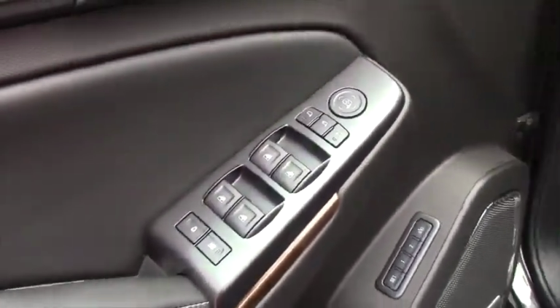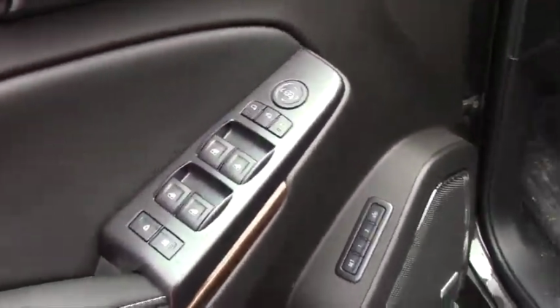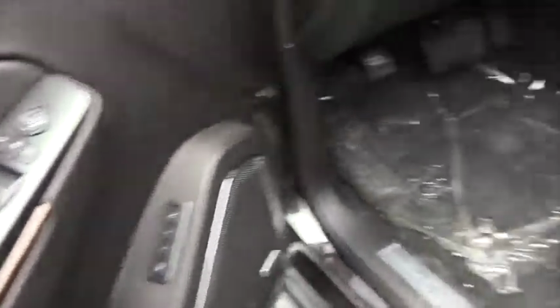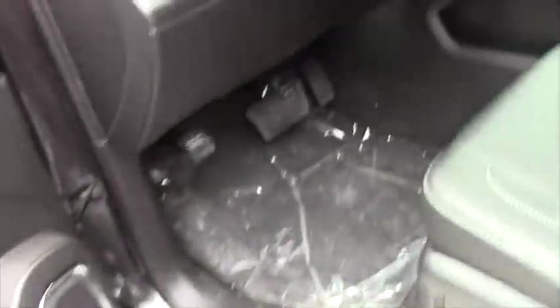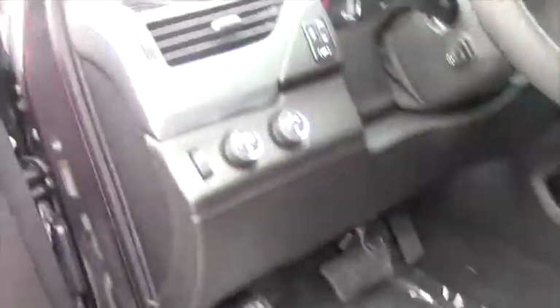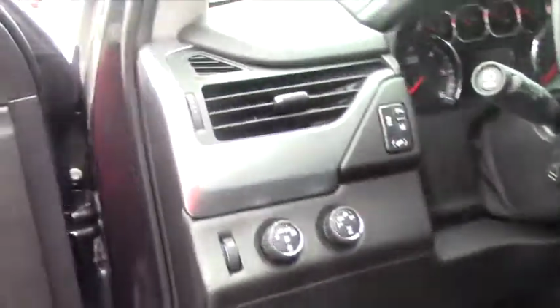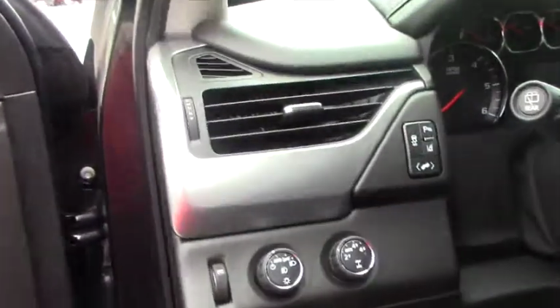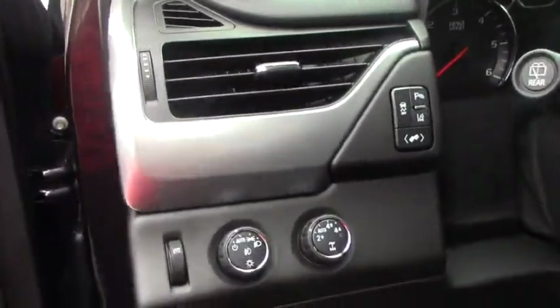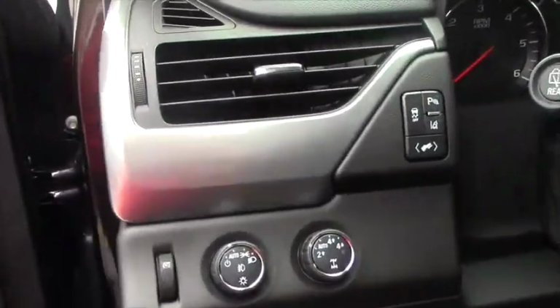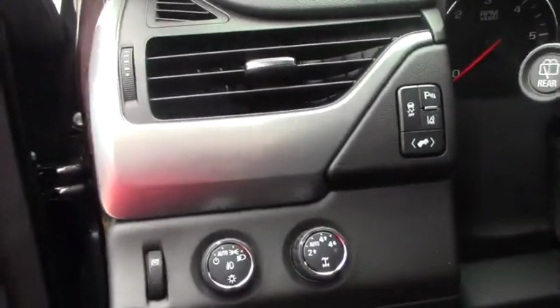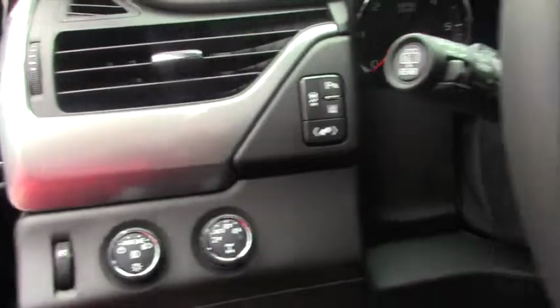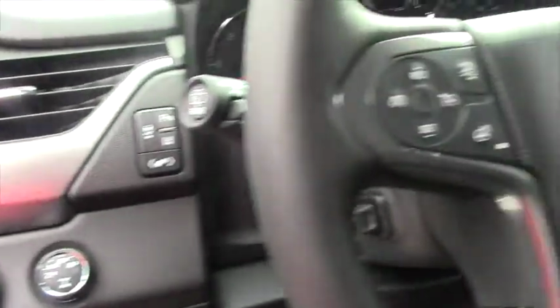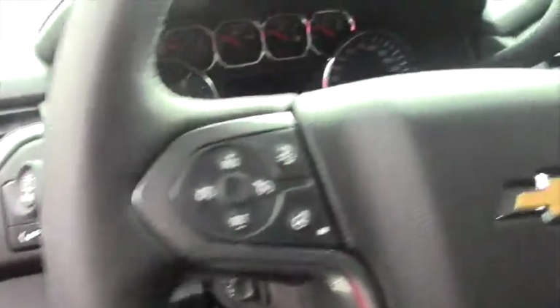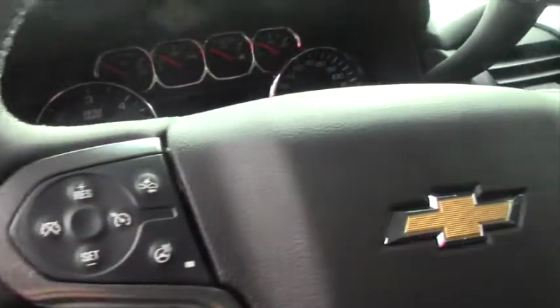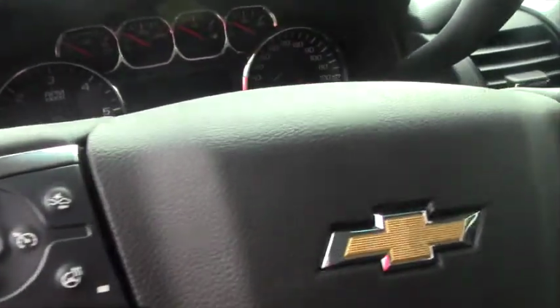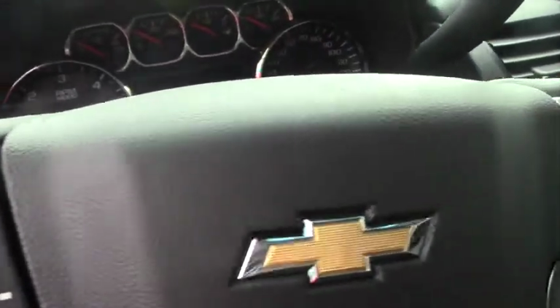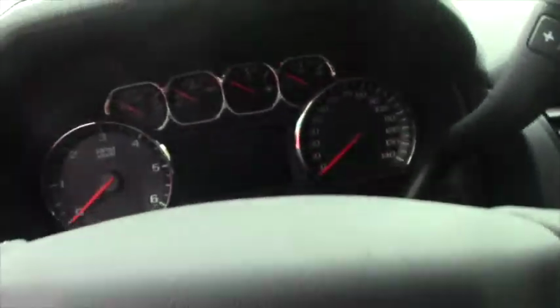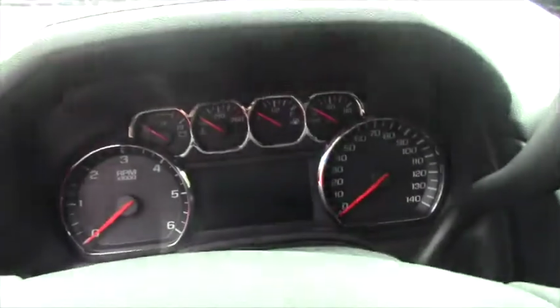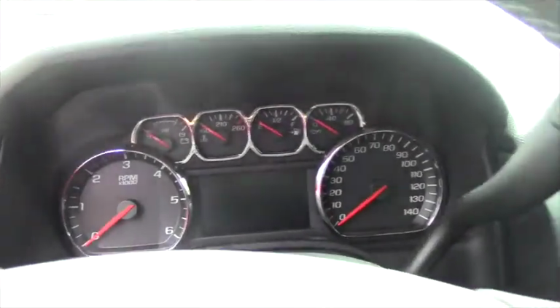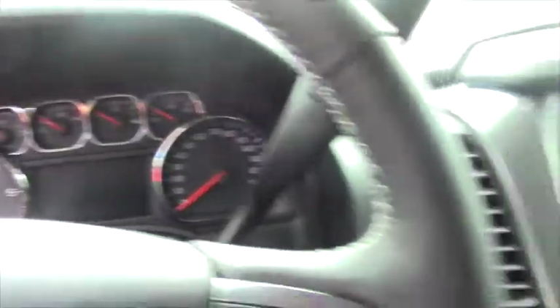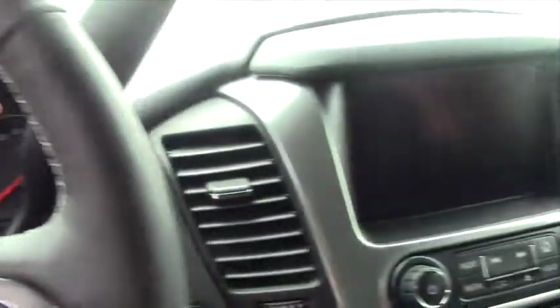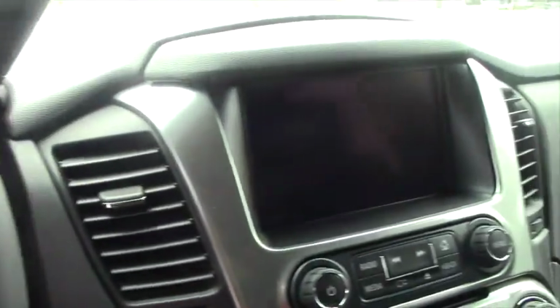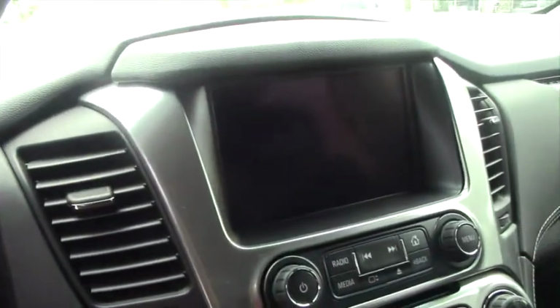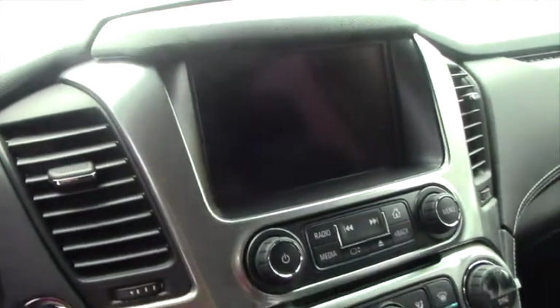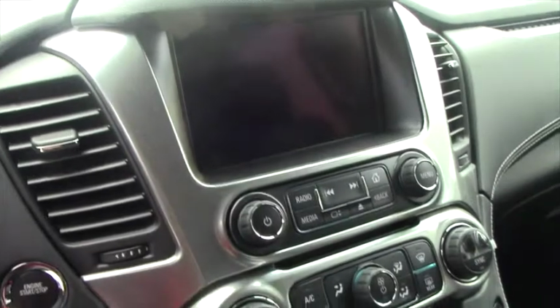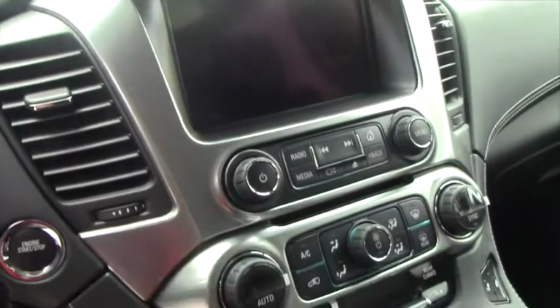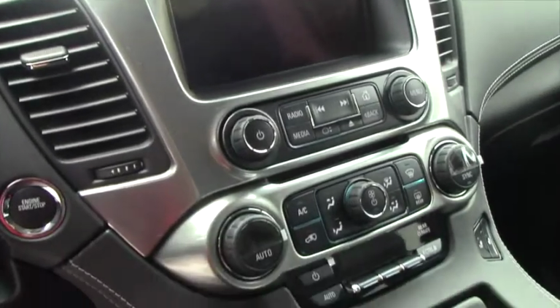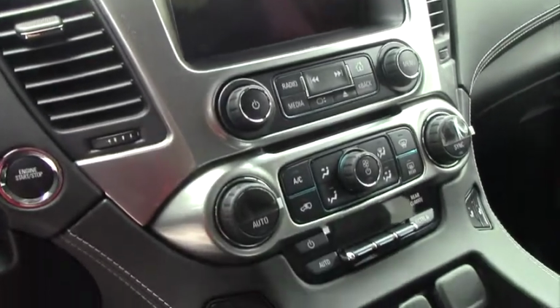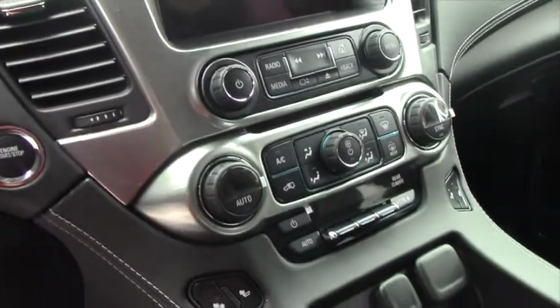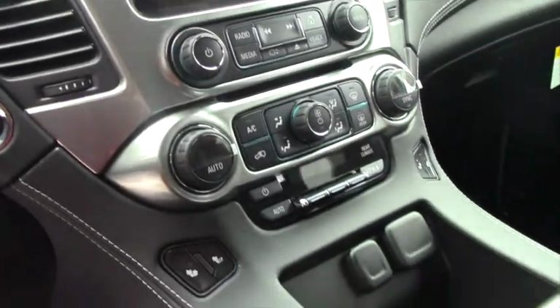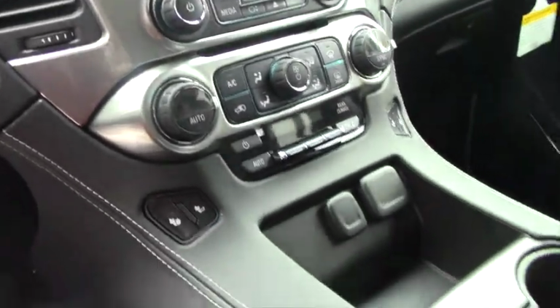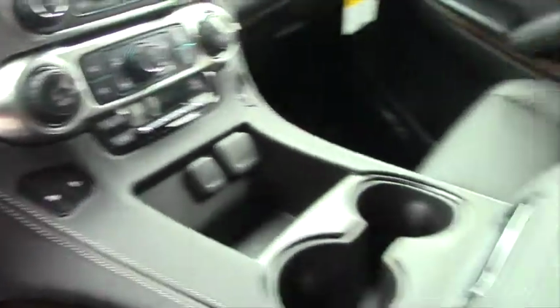It's got a touchscreen radio. It's got power adjustable pedals. It's got rear parking assist. It's got the backup camera. The second row has got the captain's chairs.